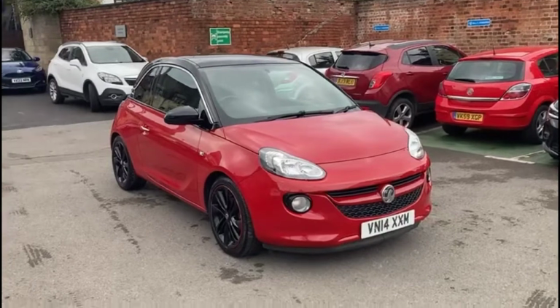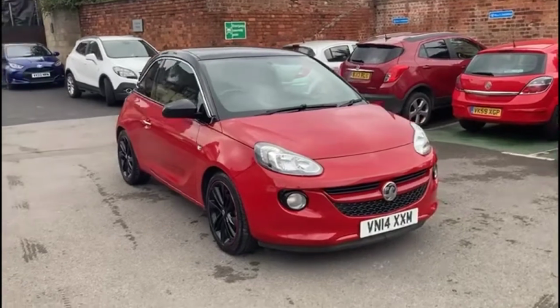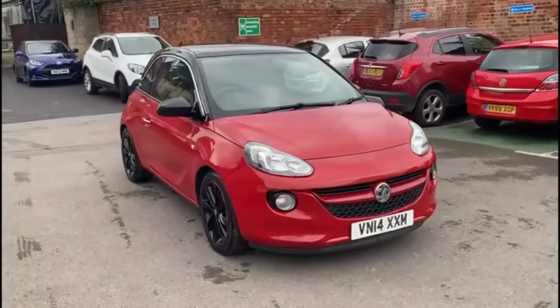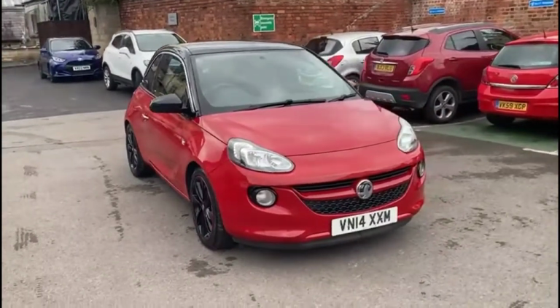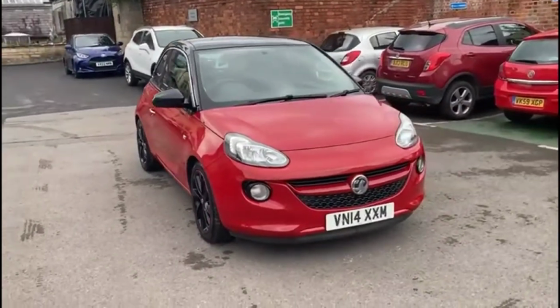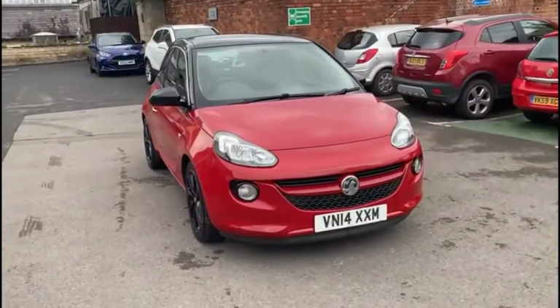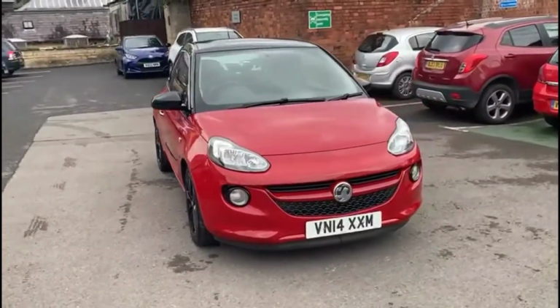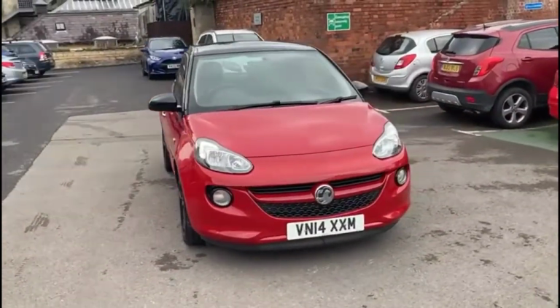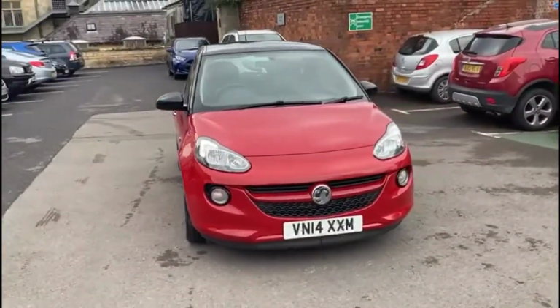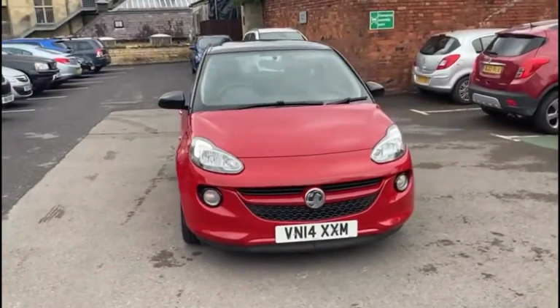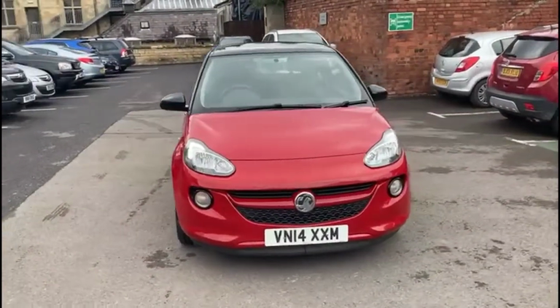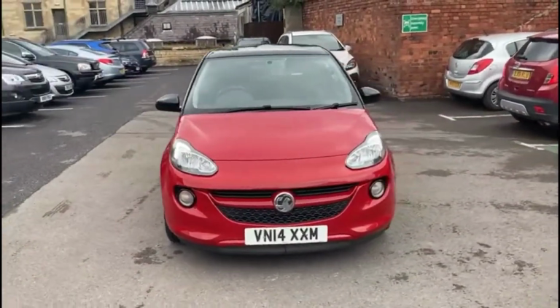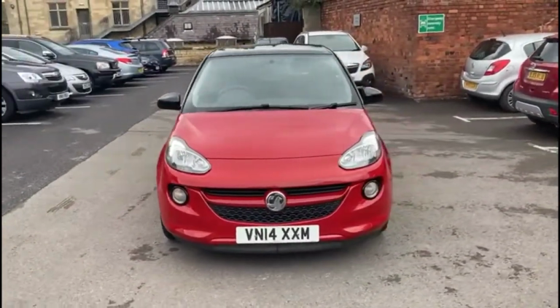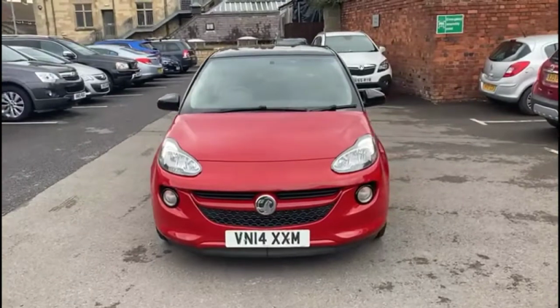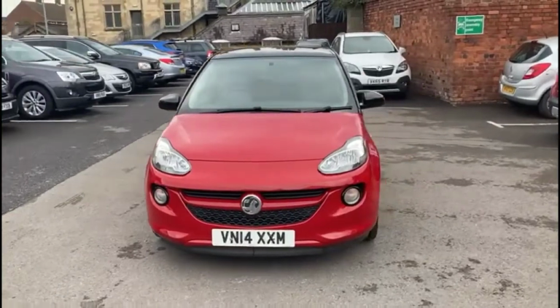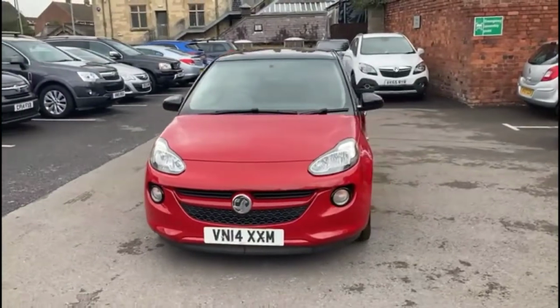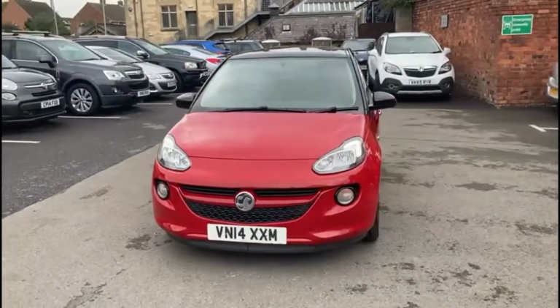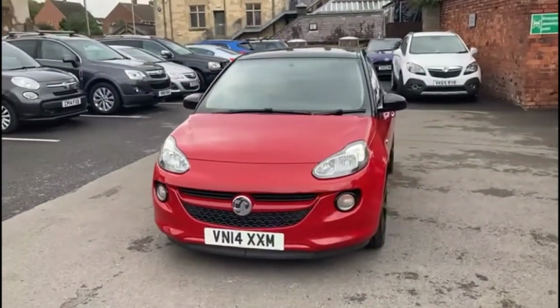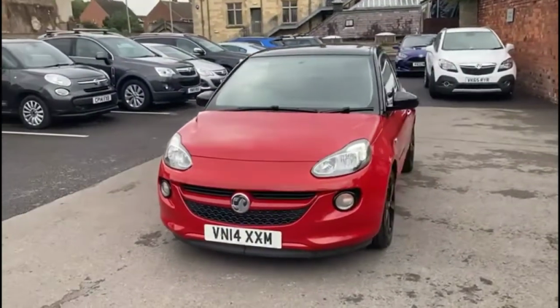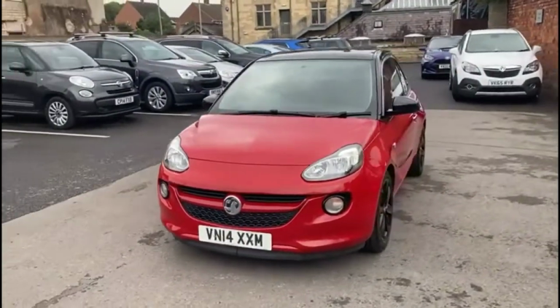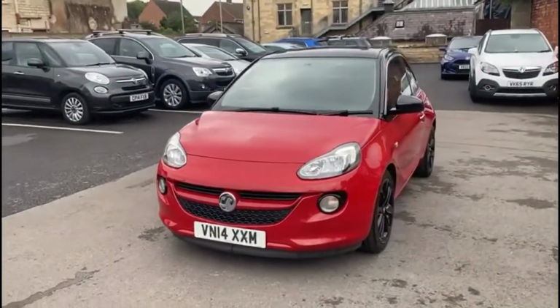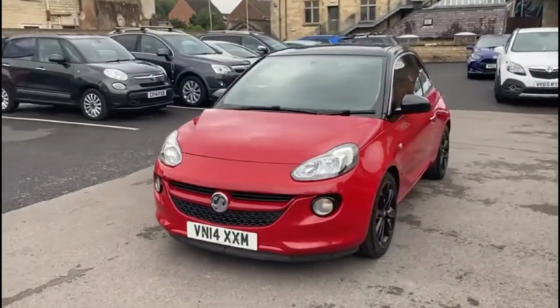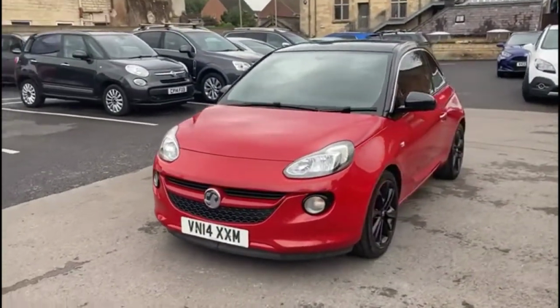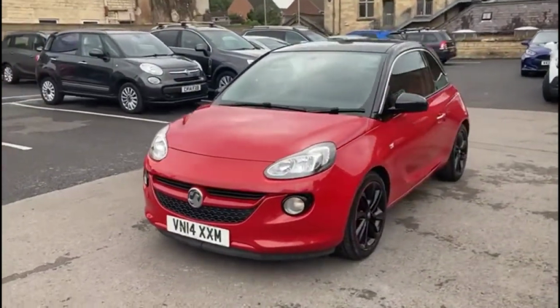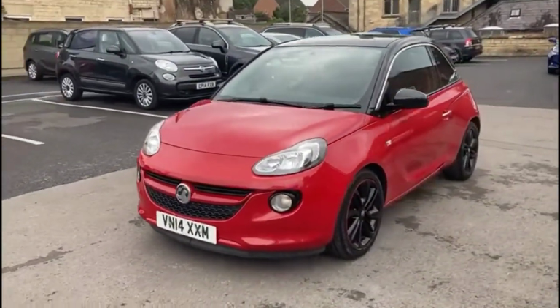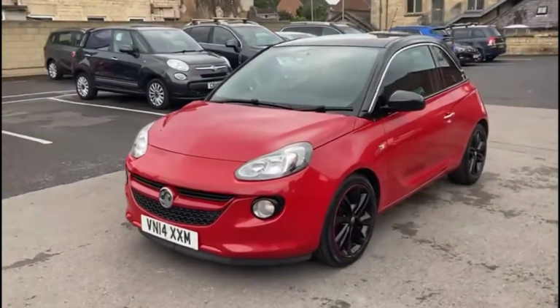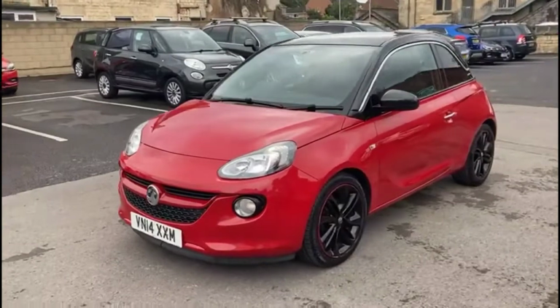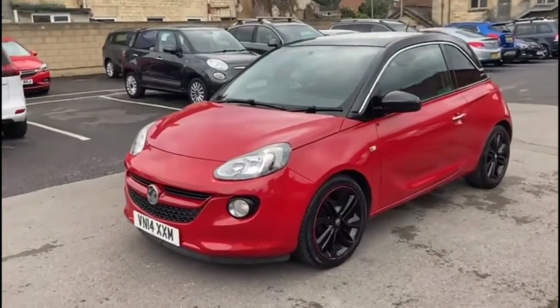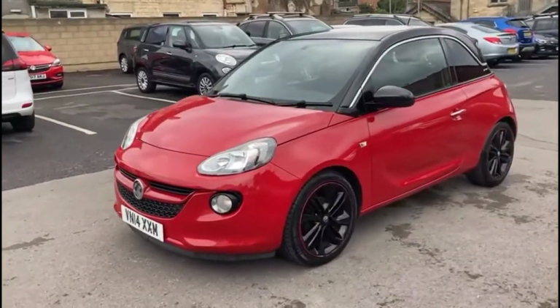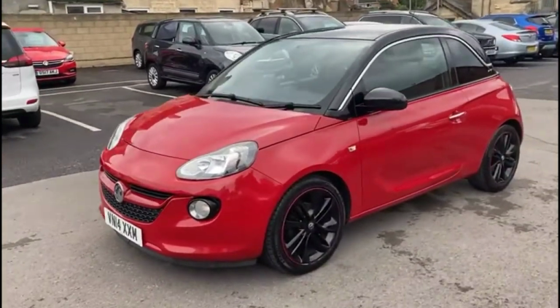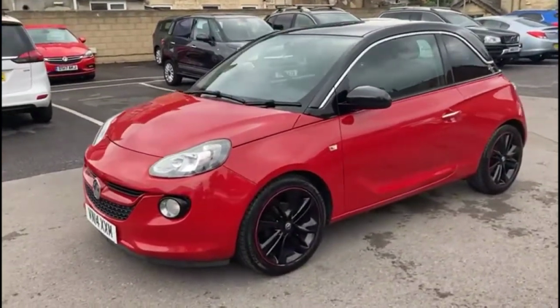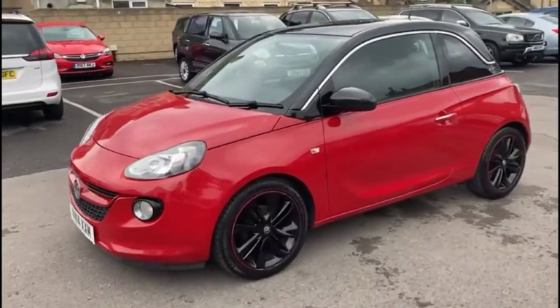Hello and welcome to Bayless Vauxhall. Today we're viewing a Vauxhall Adam 1.2 Glam. This vehicle has covered 41,047 miles and is finished in red. It also comes with Bayless warranty with the option to extend it to 36 months.